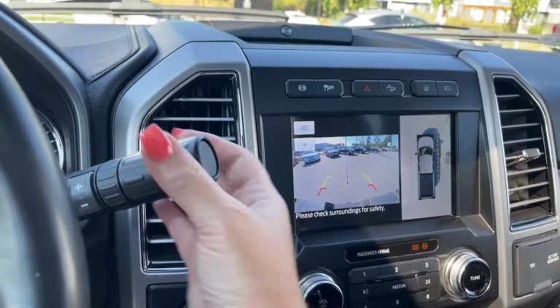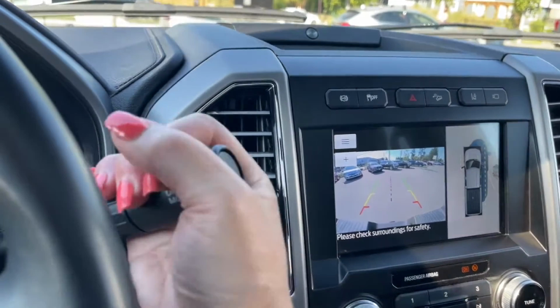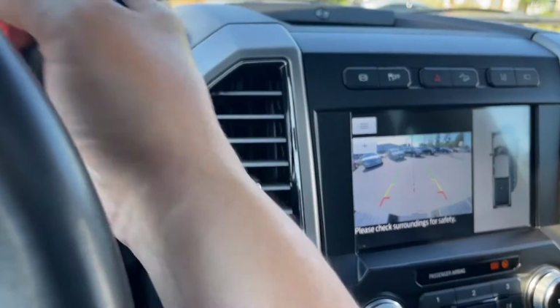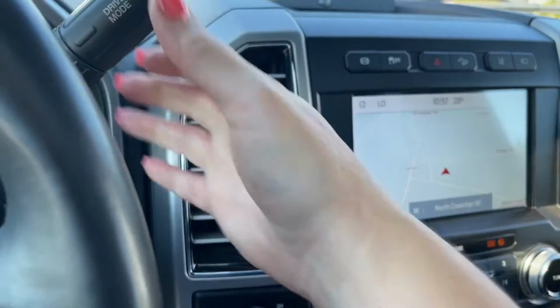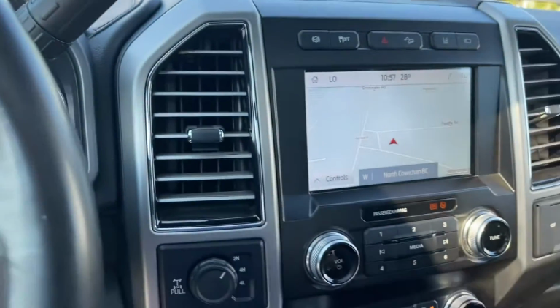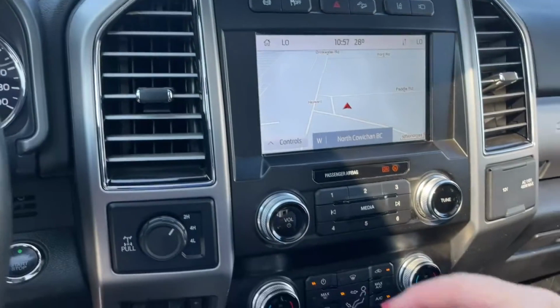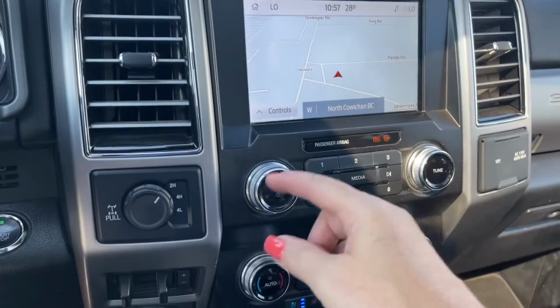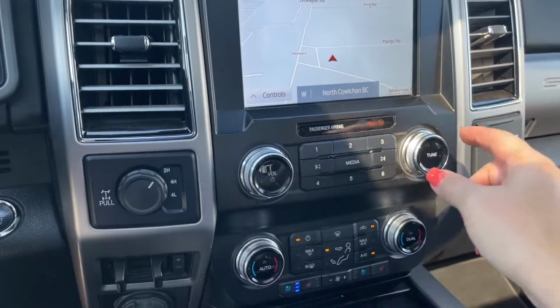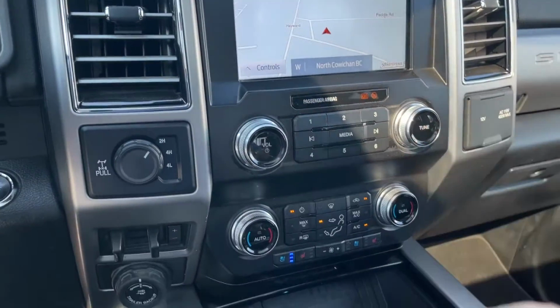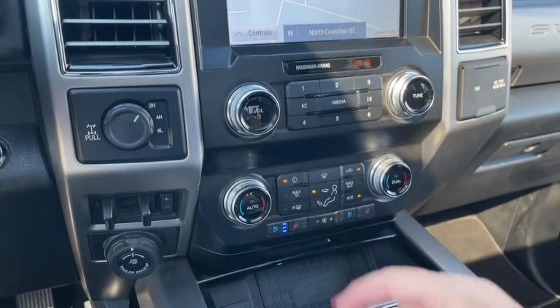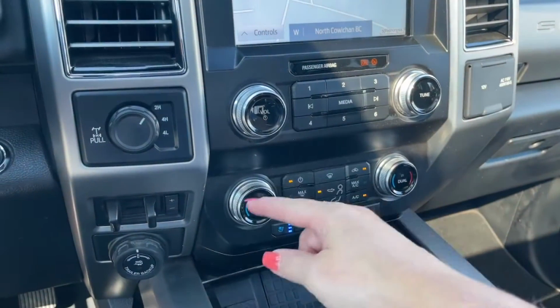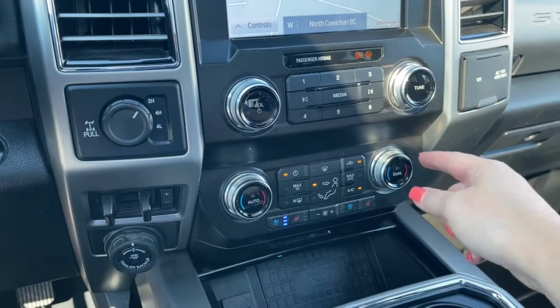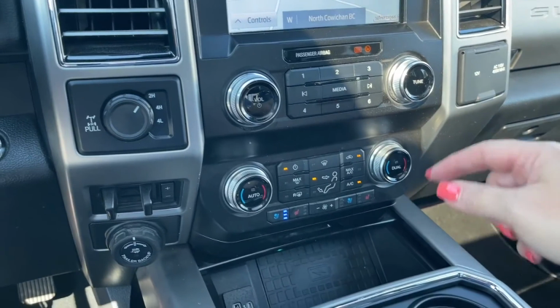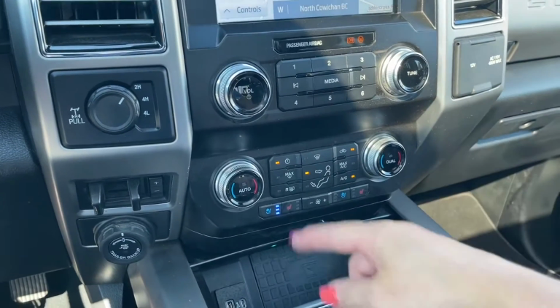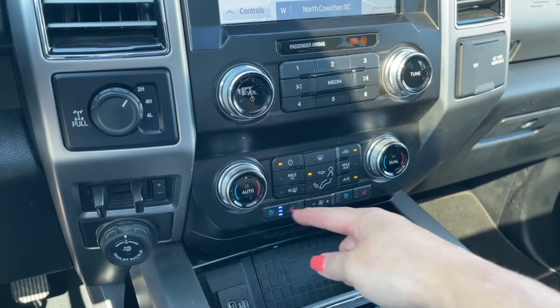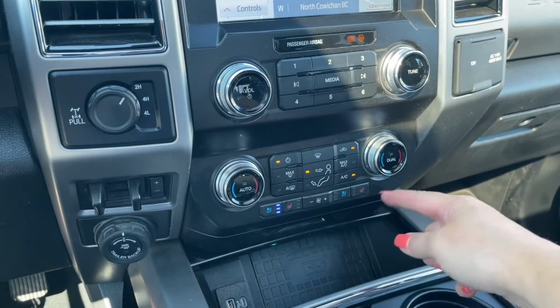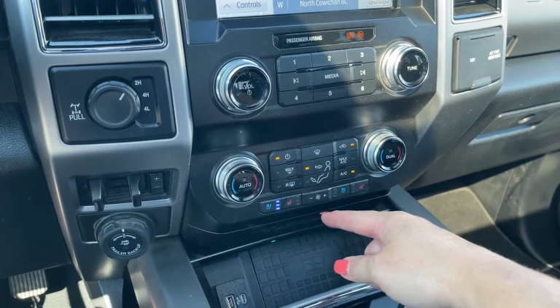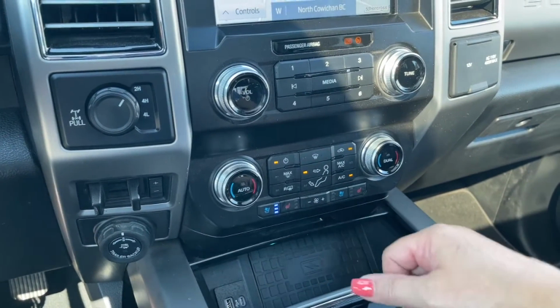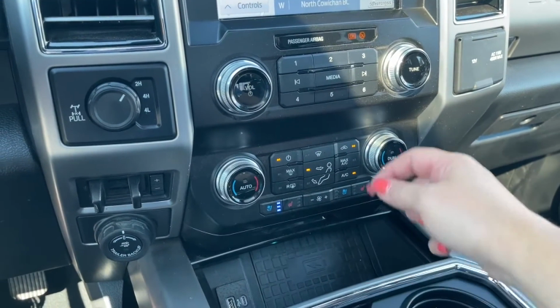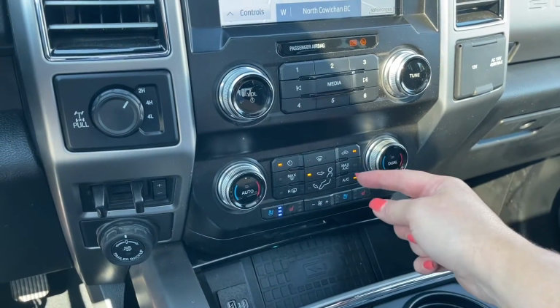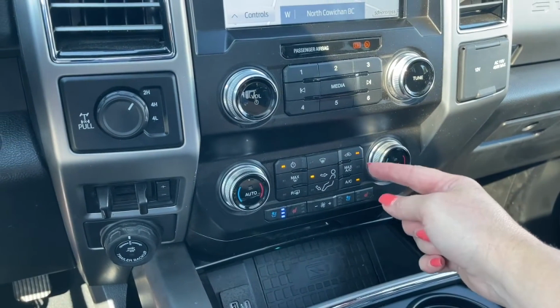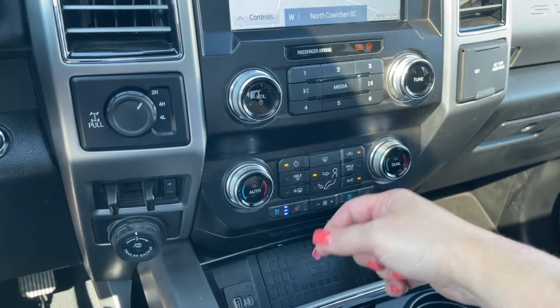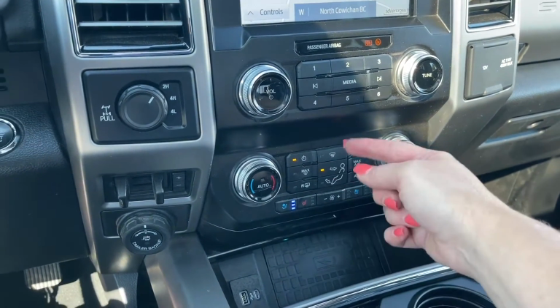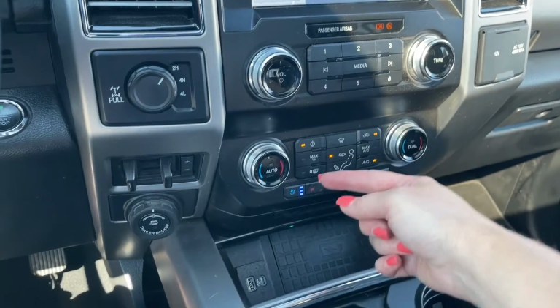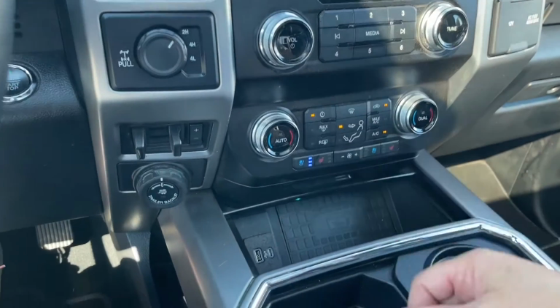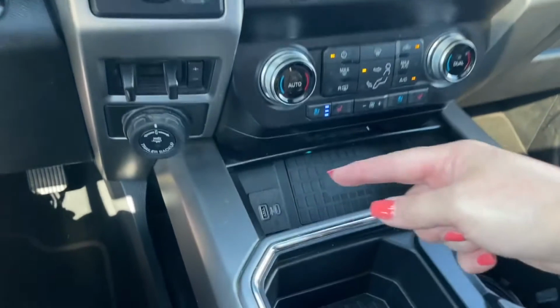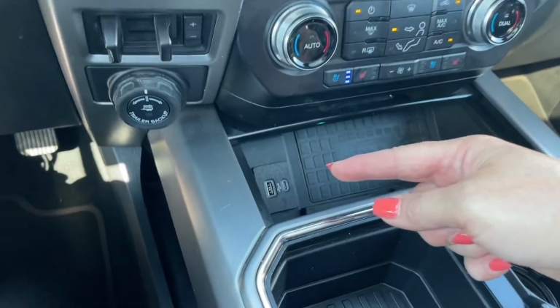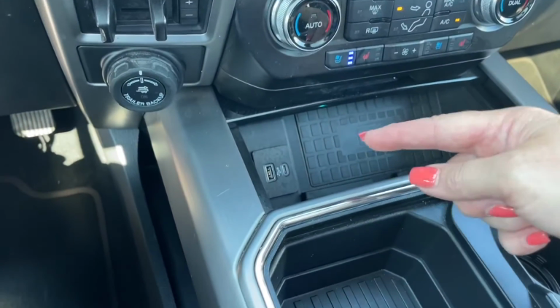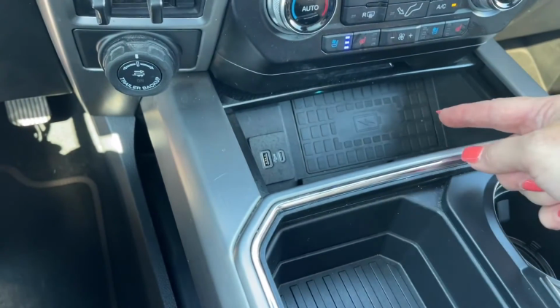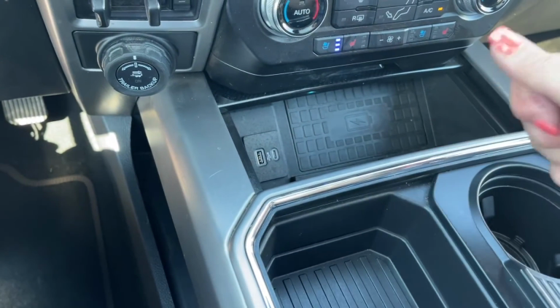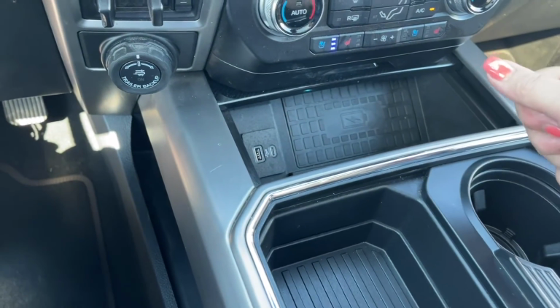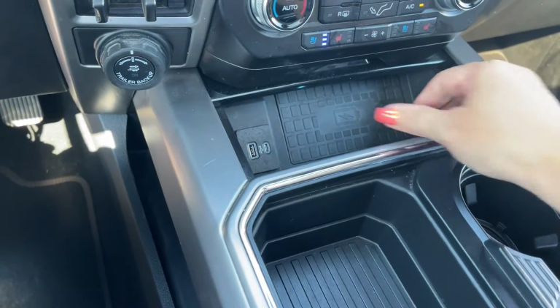I'm going to put us back into park for safety's sake. We have our volume and tuner. Down below is dual climate control — you've got heated and cooled seats, your fan, AC and max AC, front and rear defrost, USB, USB-C, and a wireless charging pad.